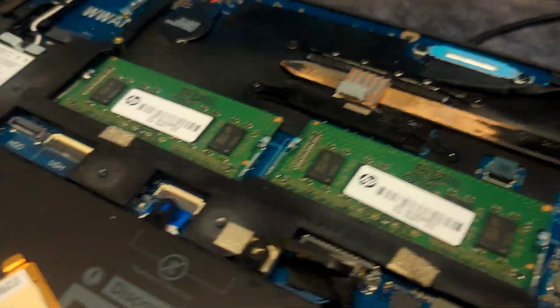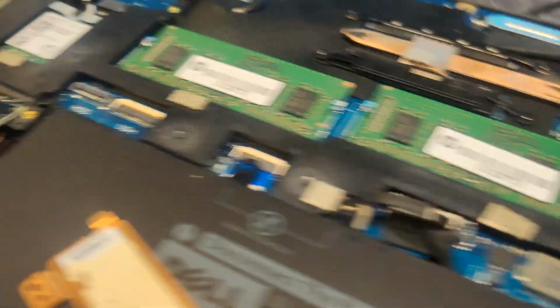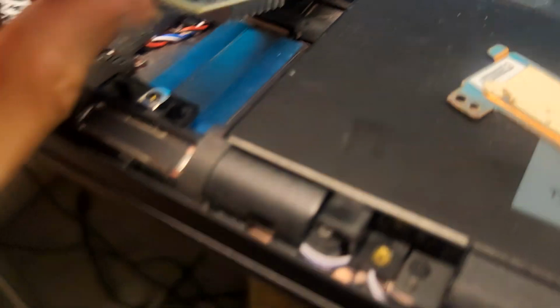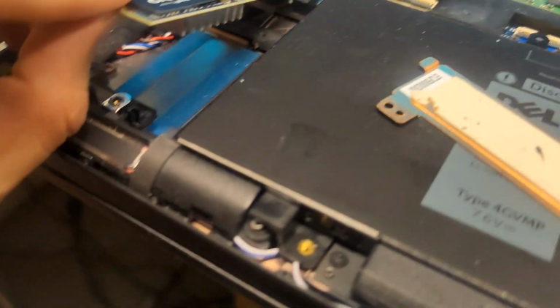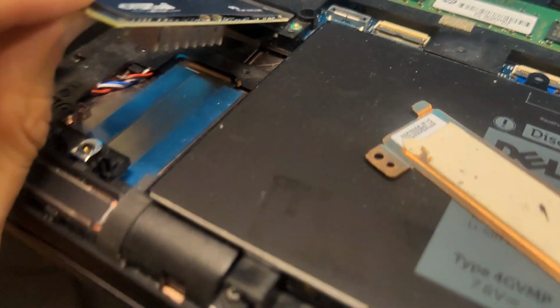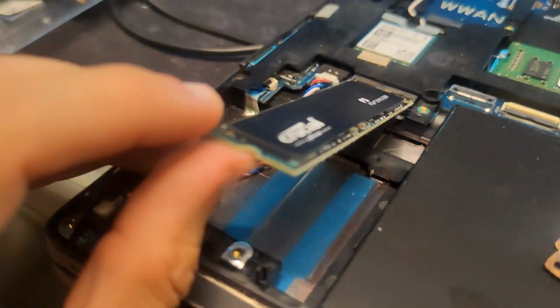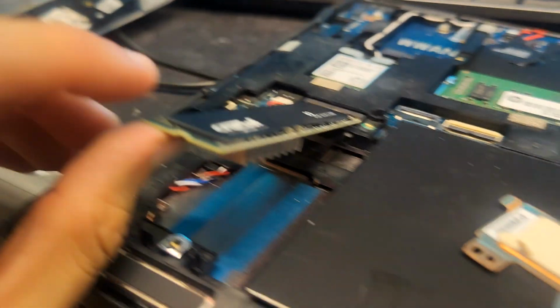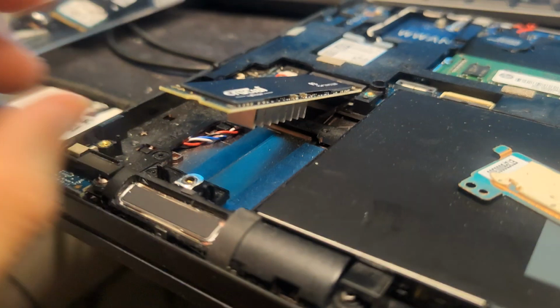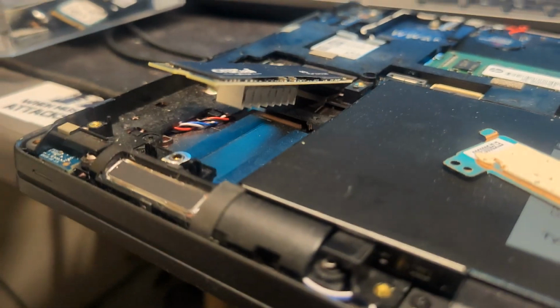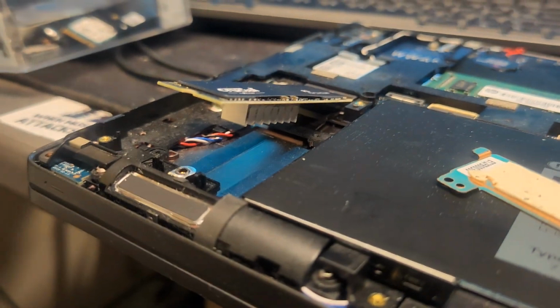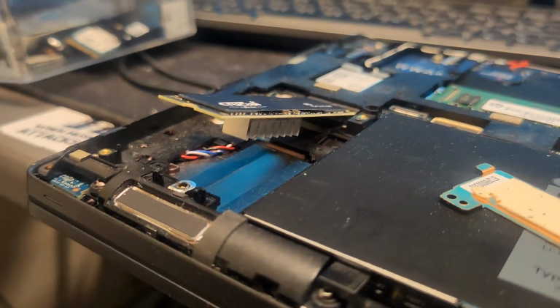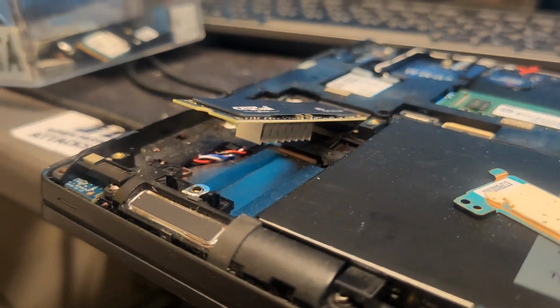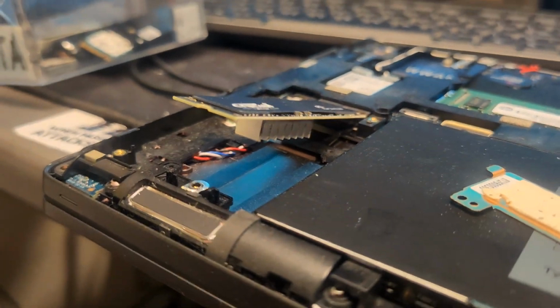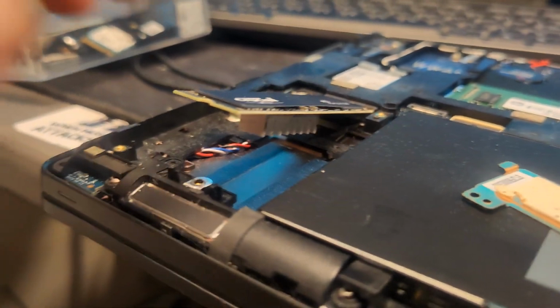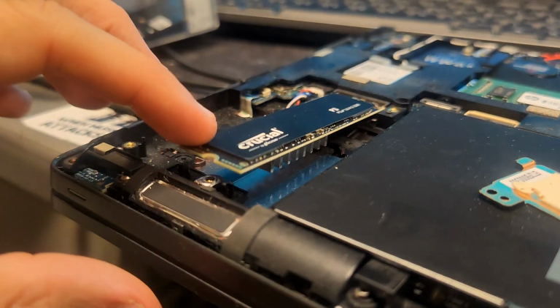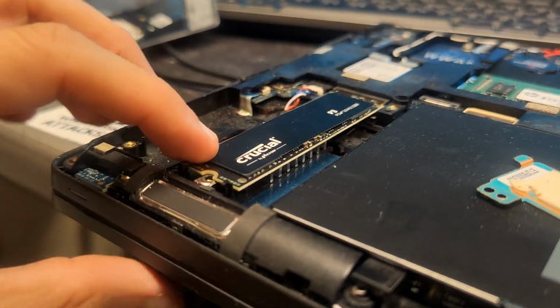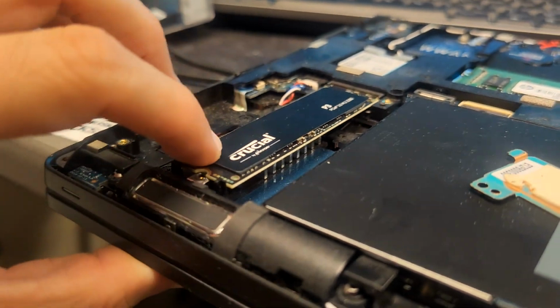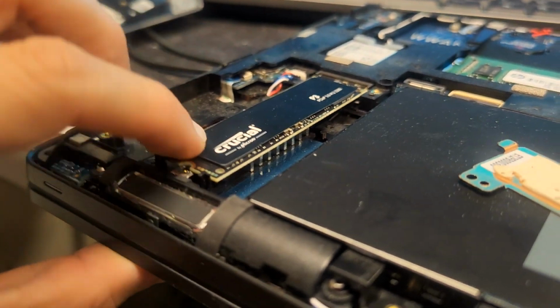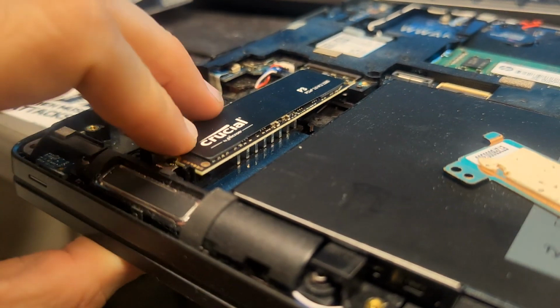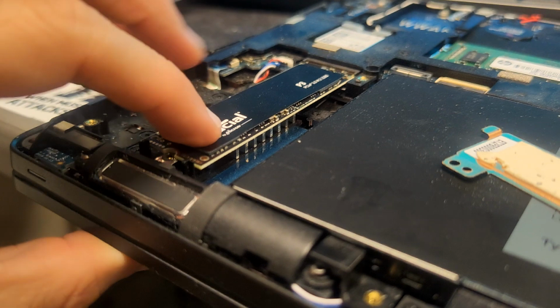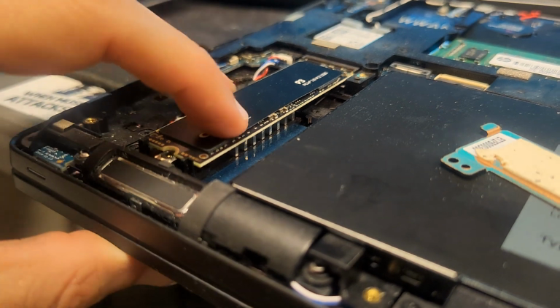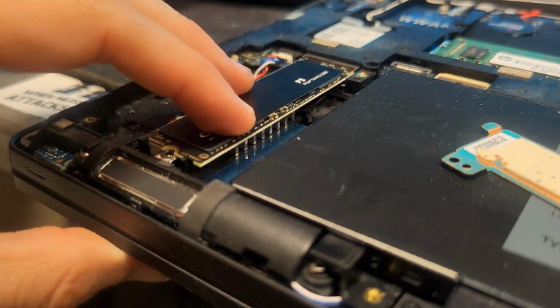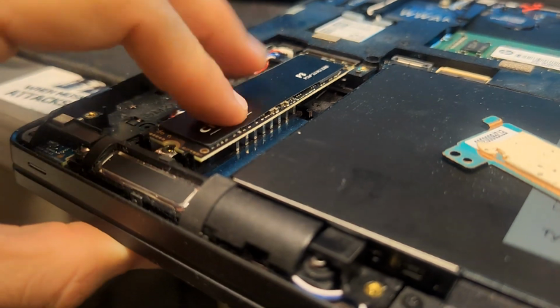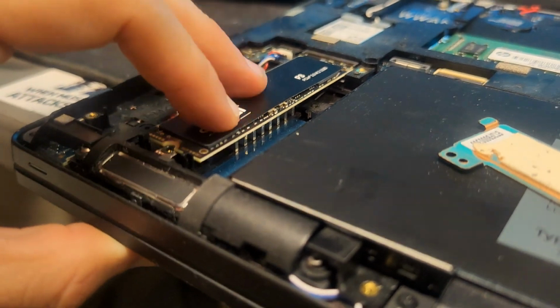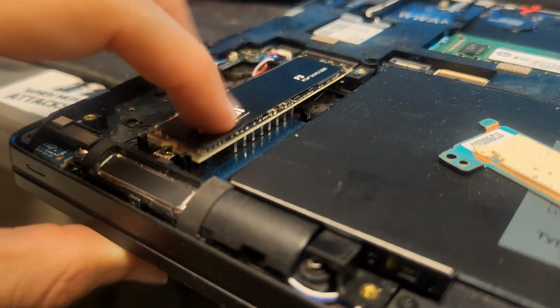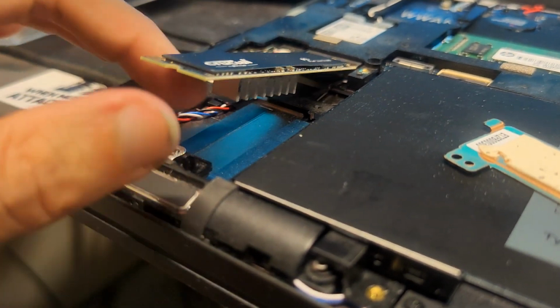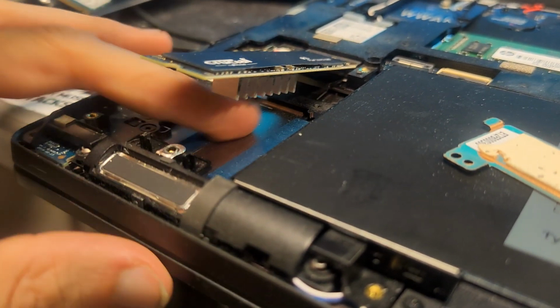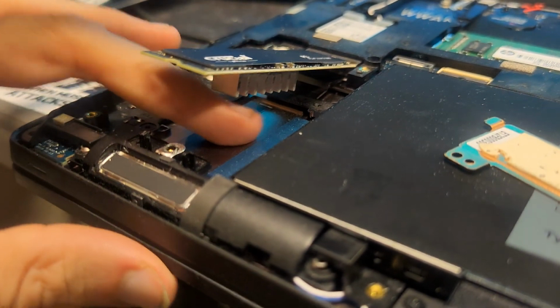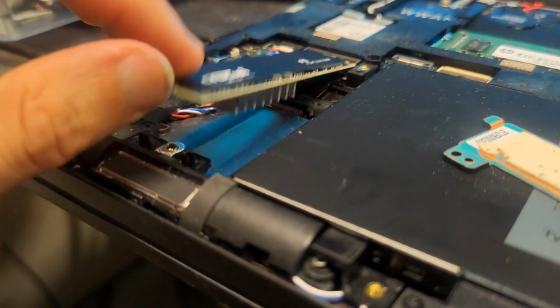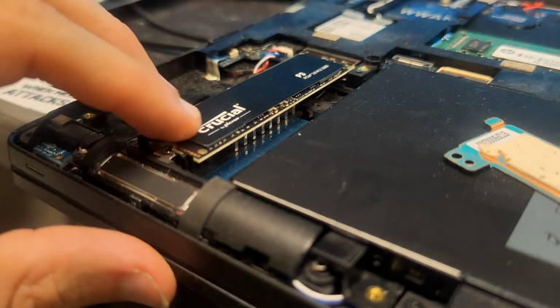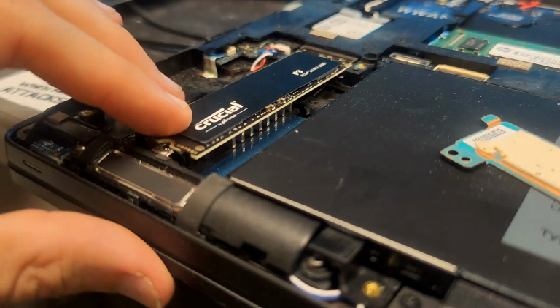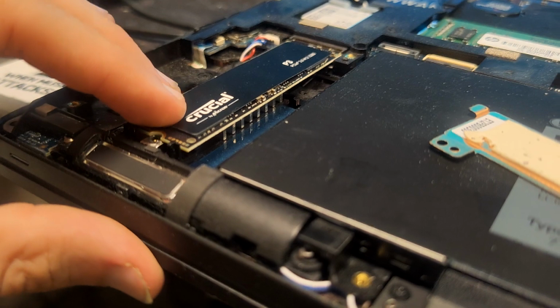Then we have a little surprise on the back of this SSD — there's a huge heatsink that will actually just touch the palm rest here, and we spread the heat there.